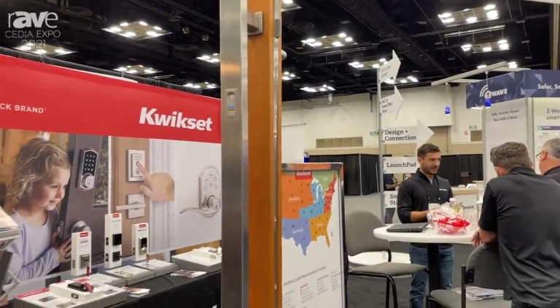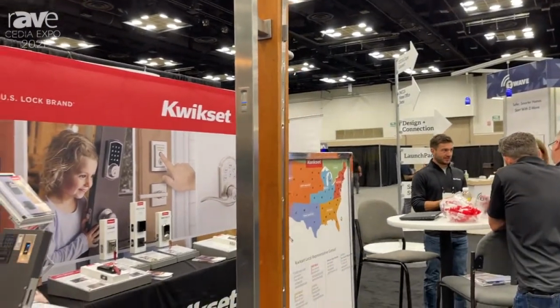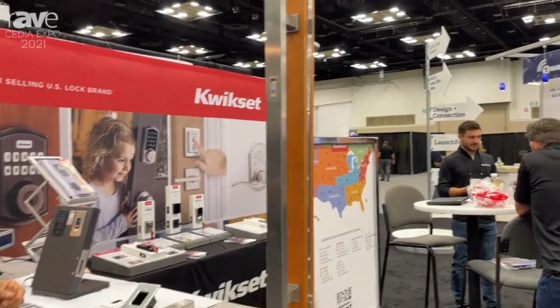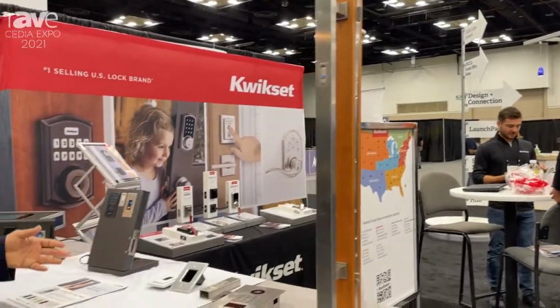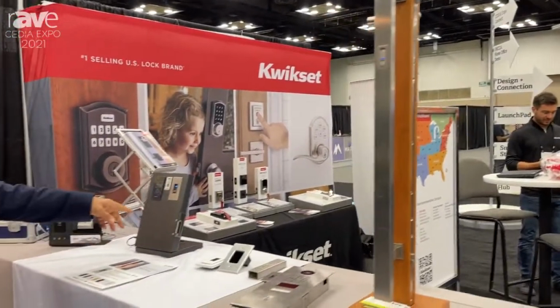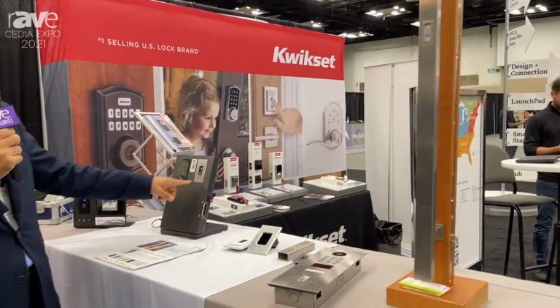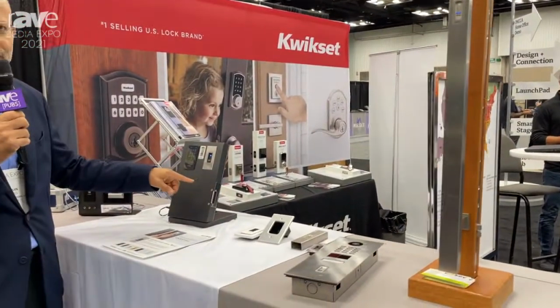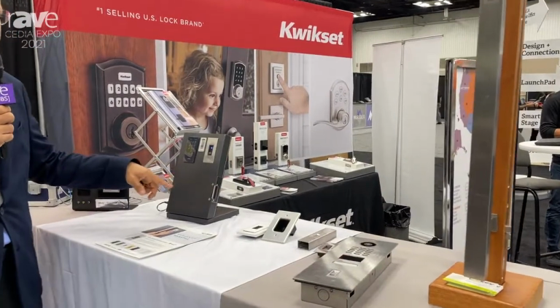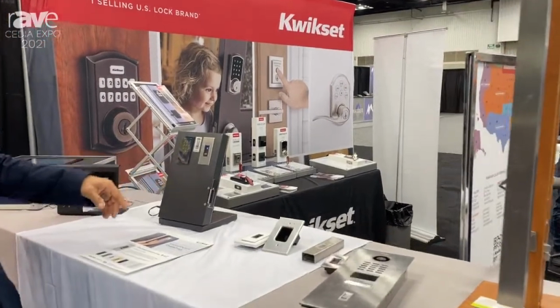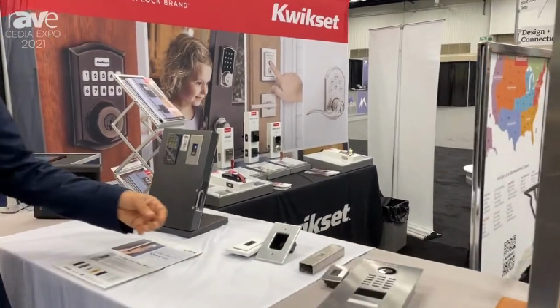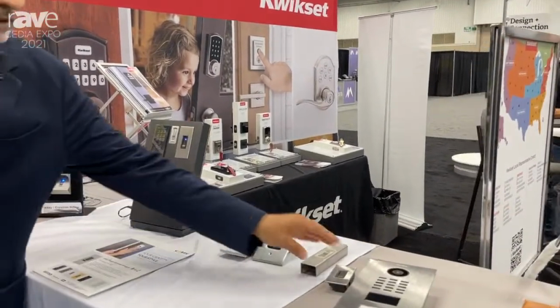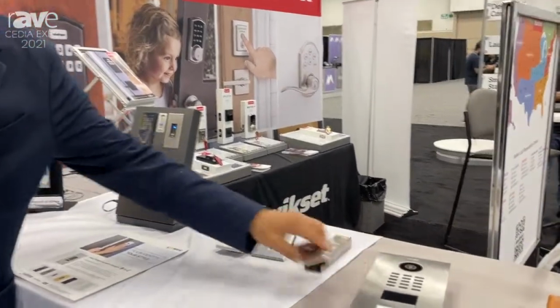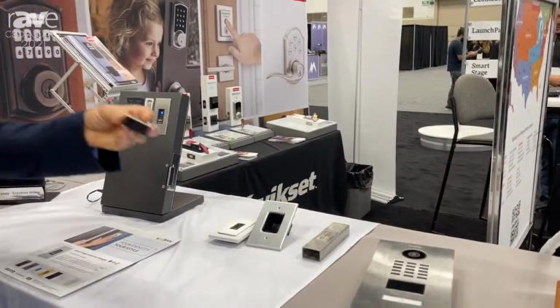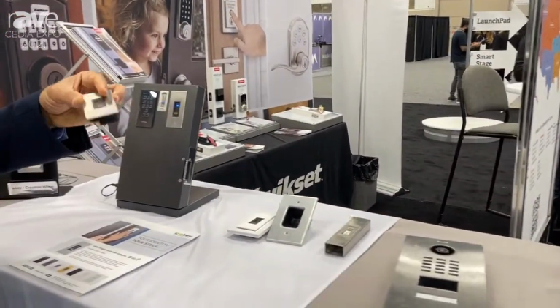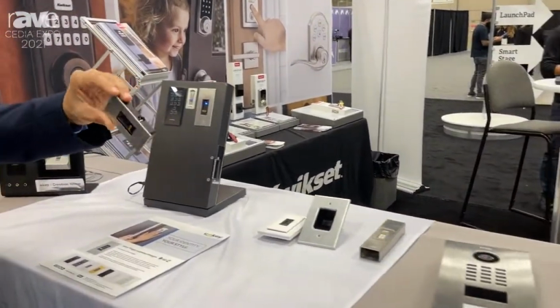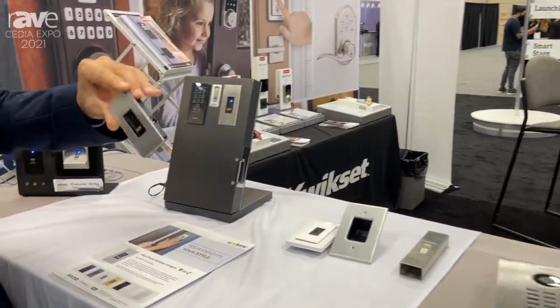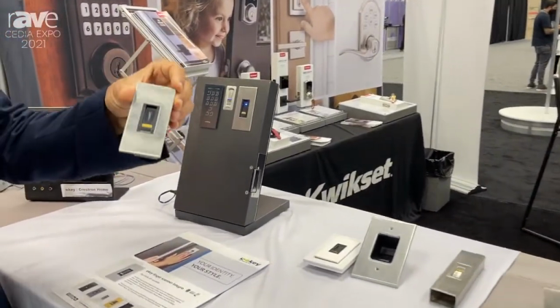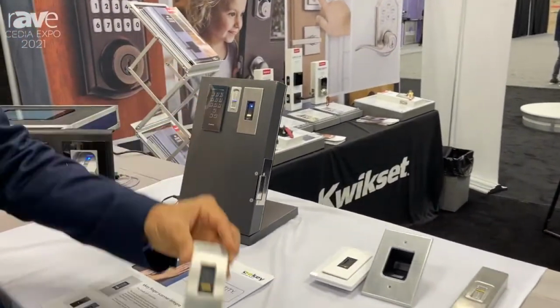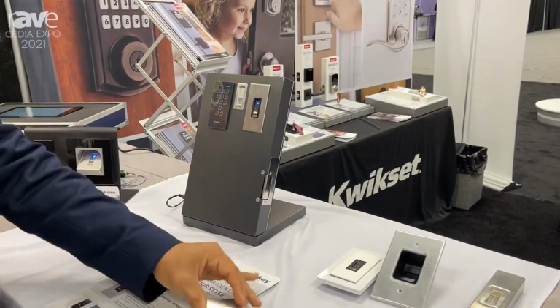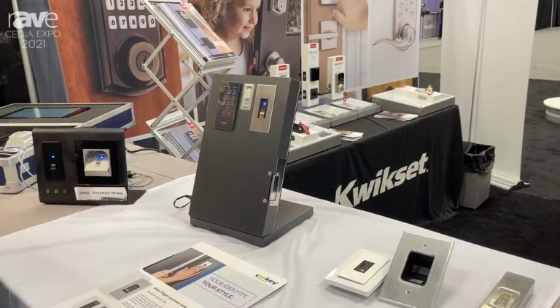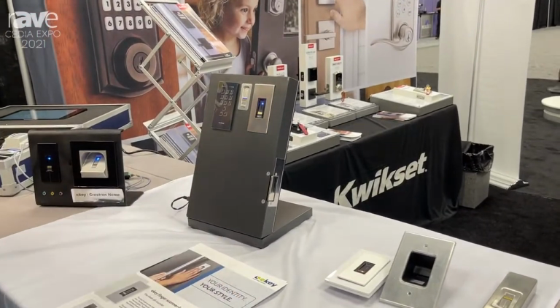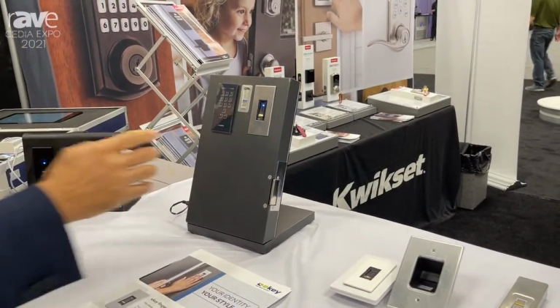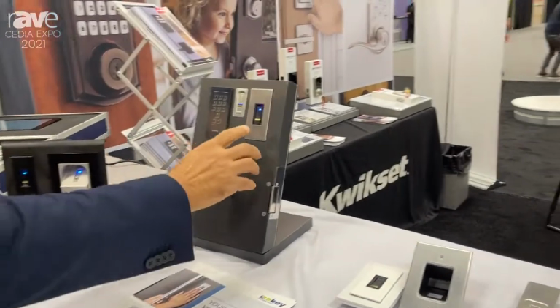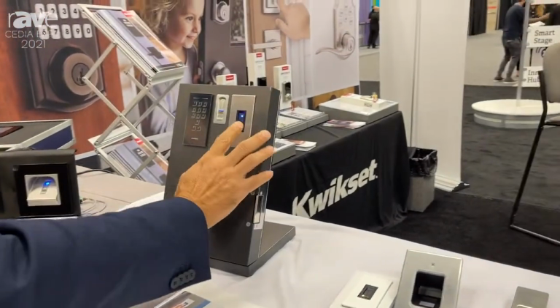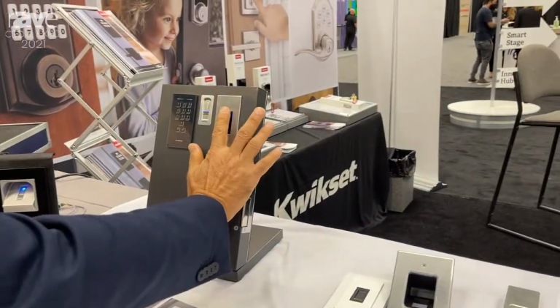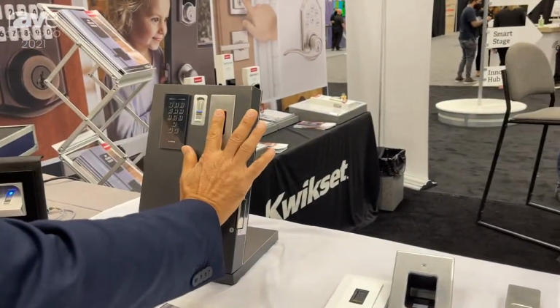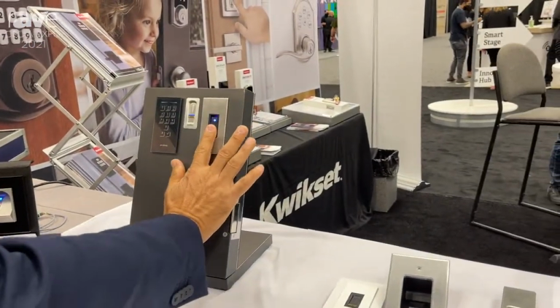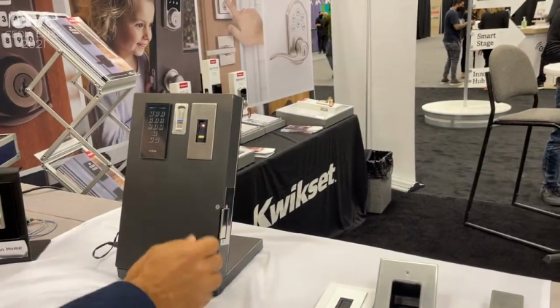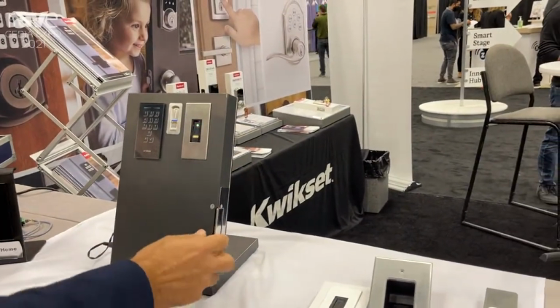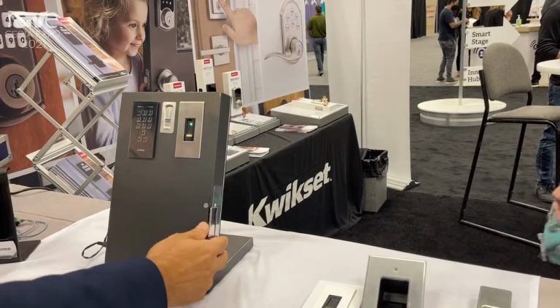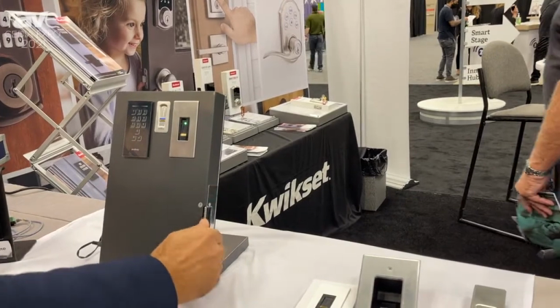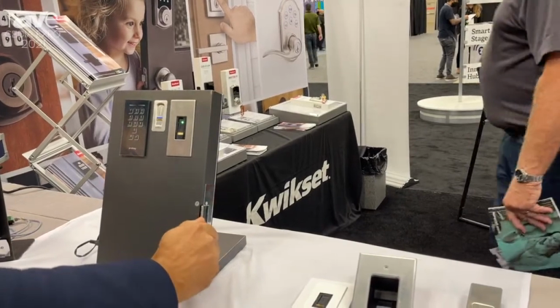Also we have here the eKey Integra scanner. The Integra scanner is very small — it can go on the wall, it can go on the door, and in this demo we have it installed on a door. I swipe my finger and you can see the relay opens here.